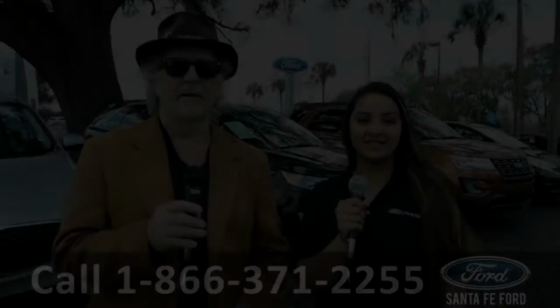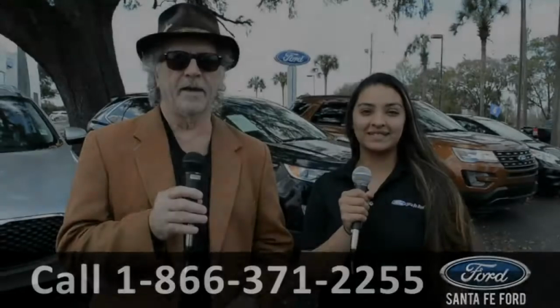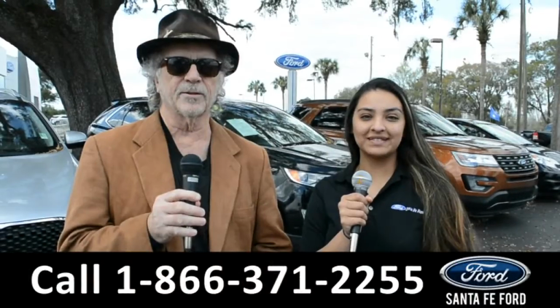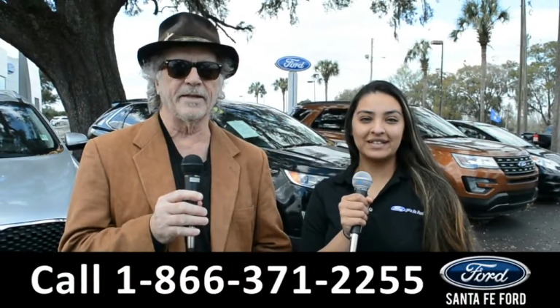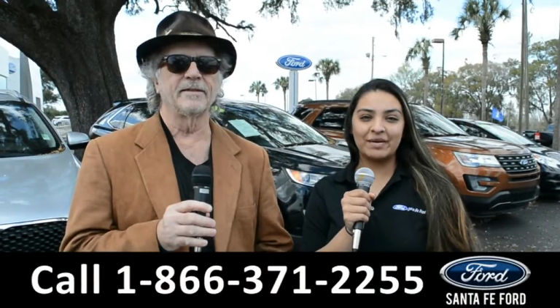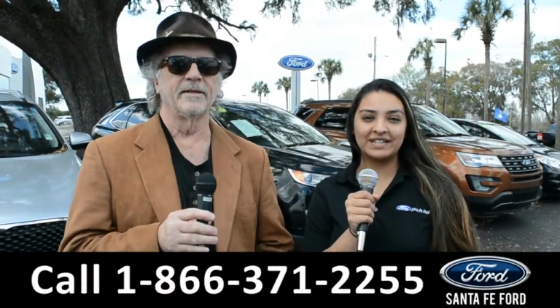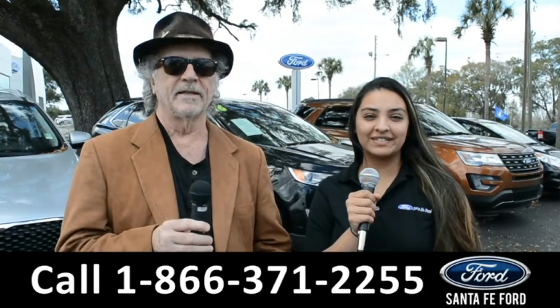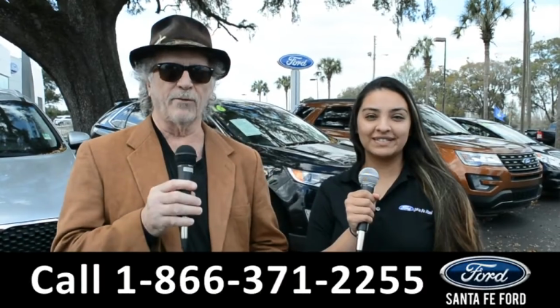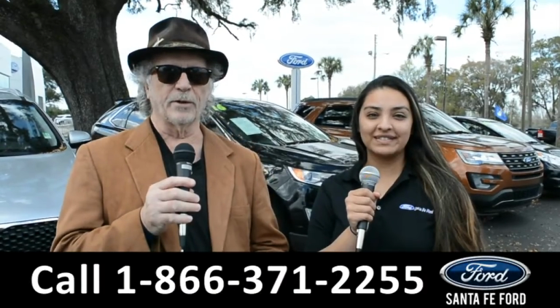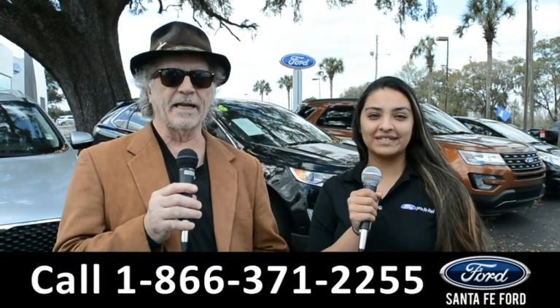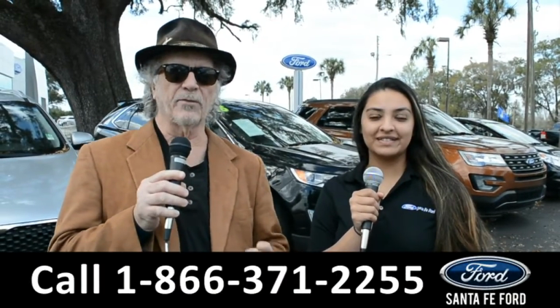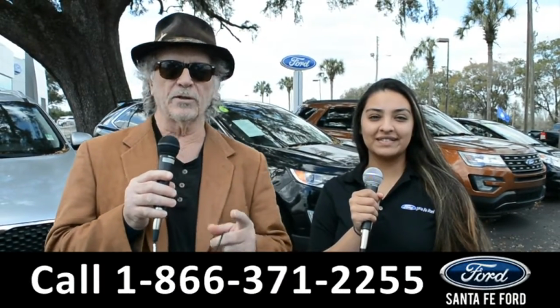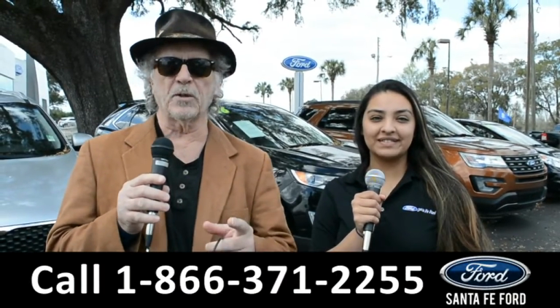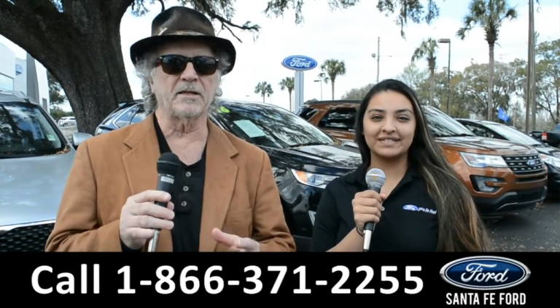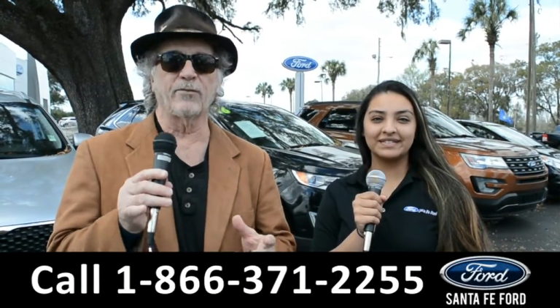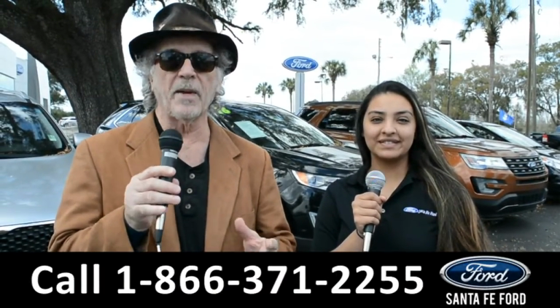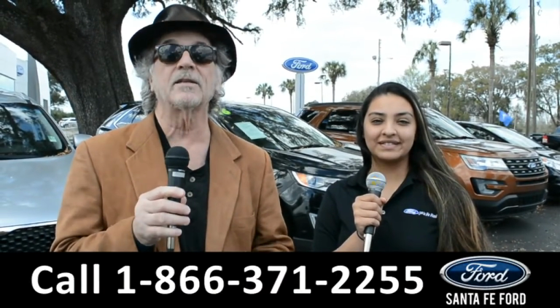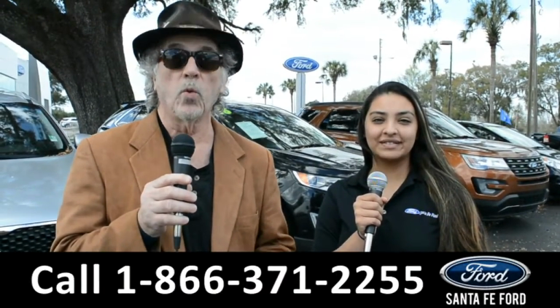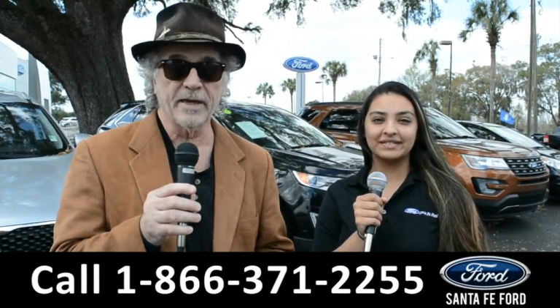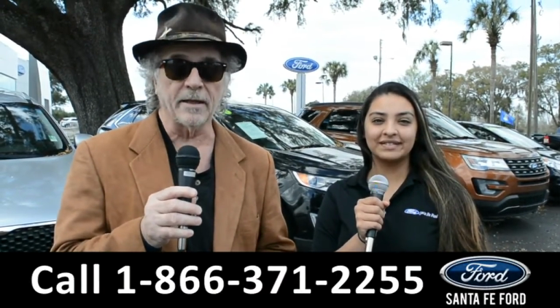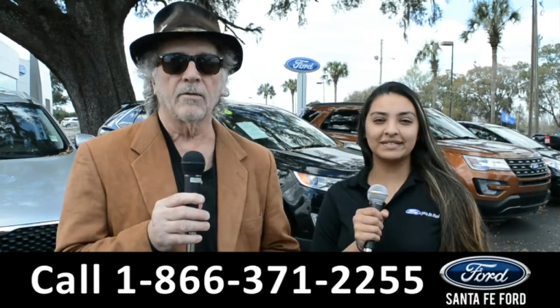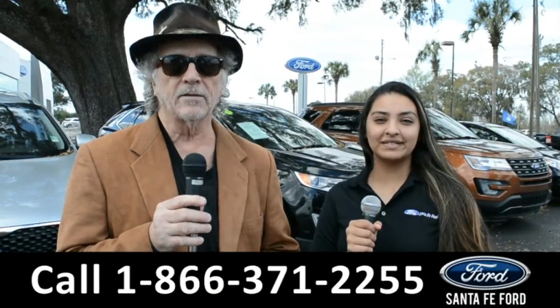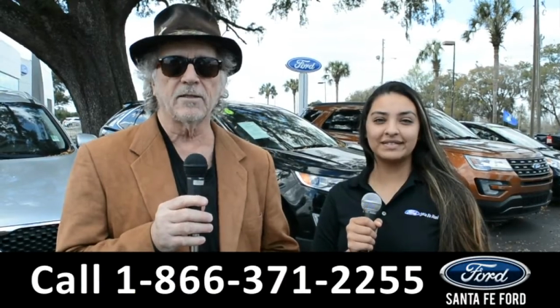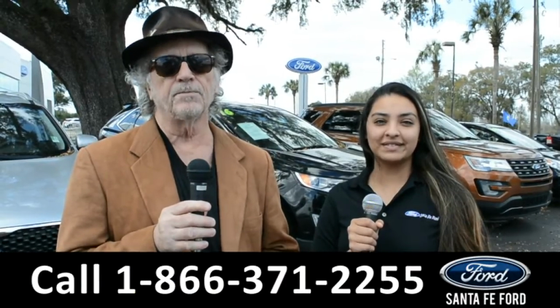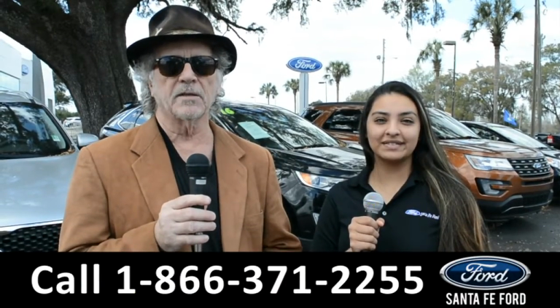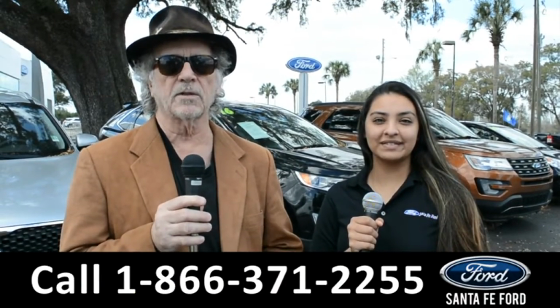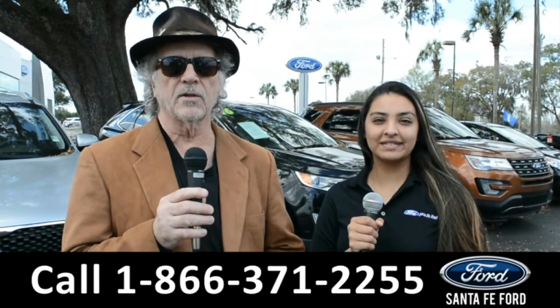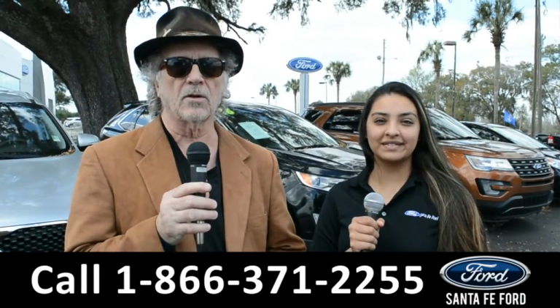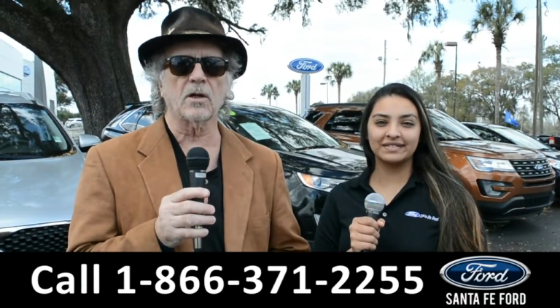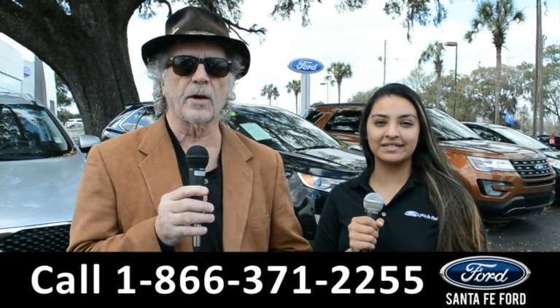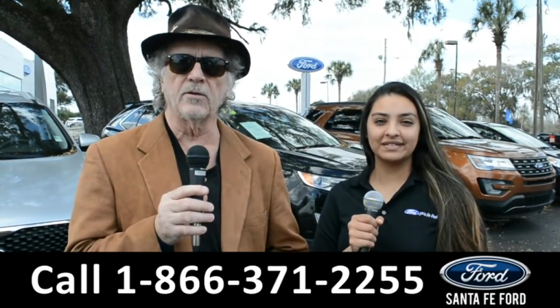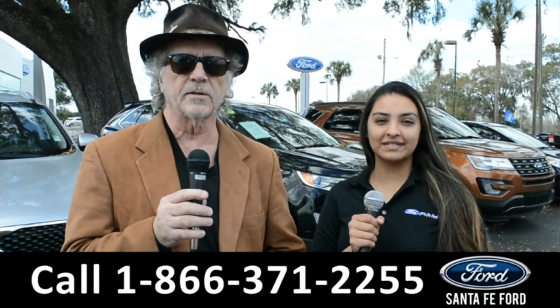Hey, this is Randy and I'm Cassandra — Santa Fe Ford dot com, the Ford Super Center. If Ford makes it, we've got it. Stay tuned — Cassandra's going to give us a closer look at one of our brand new Fords.